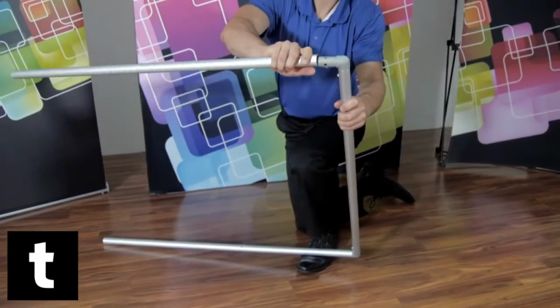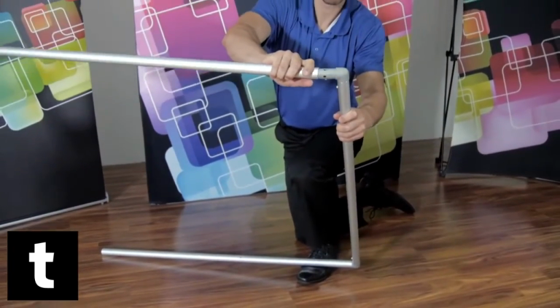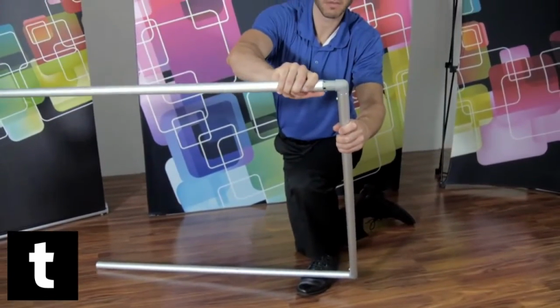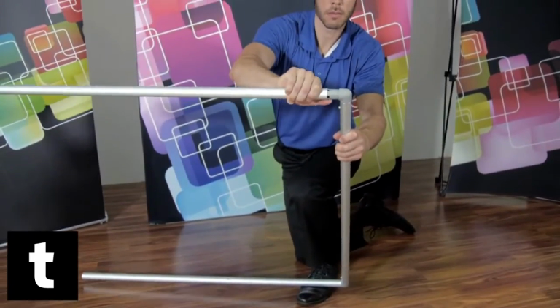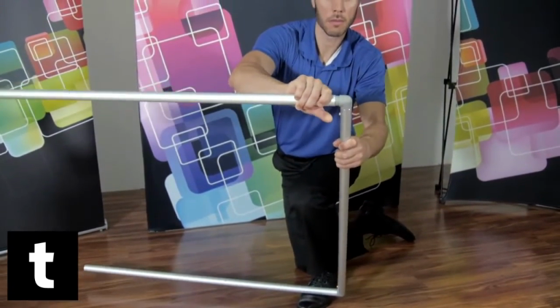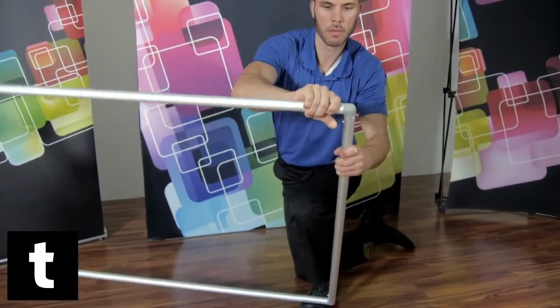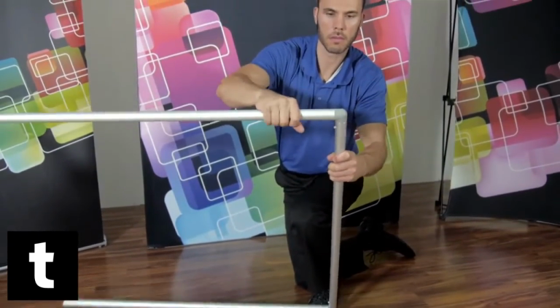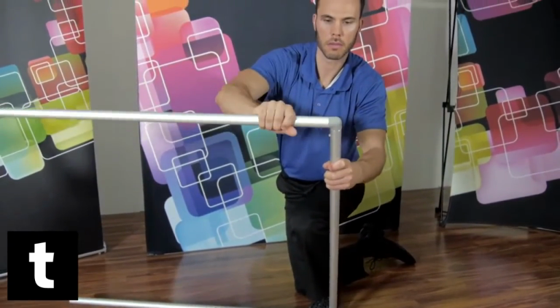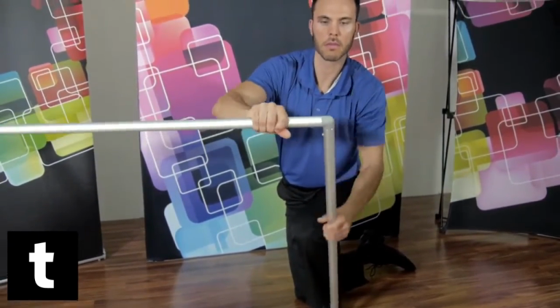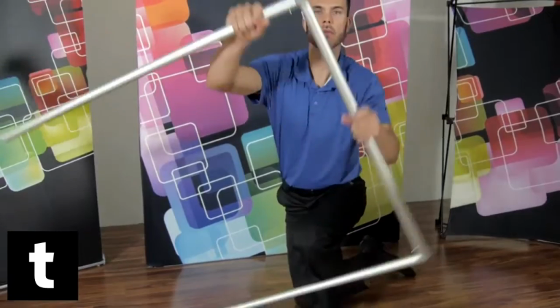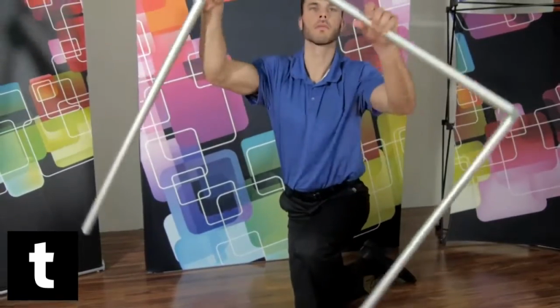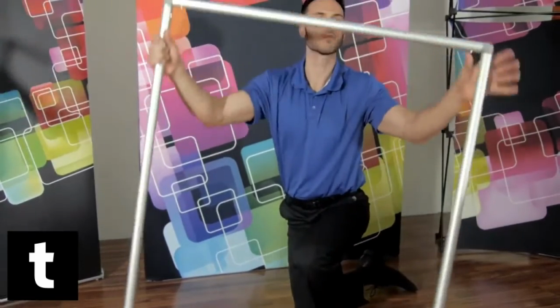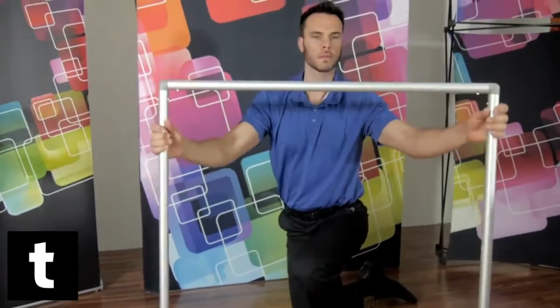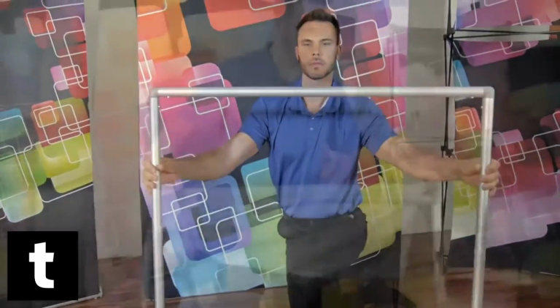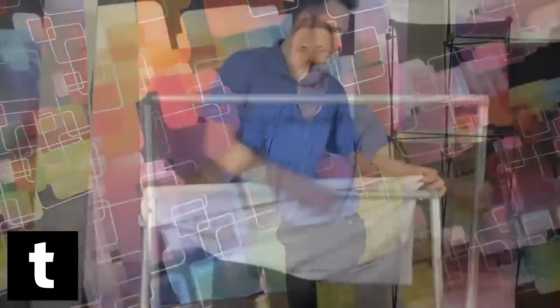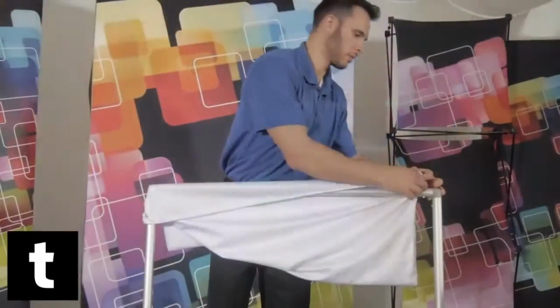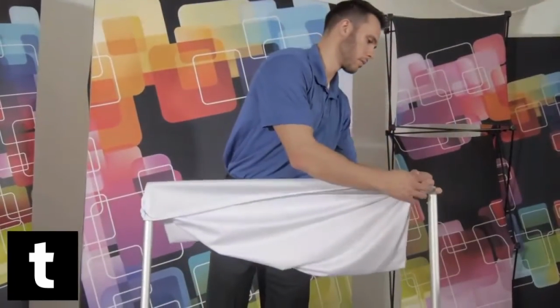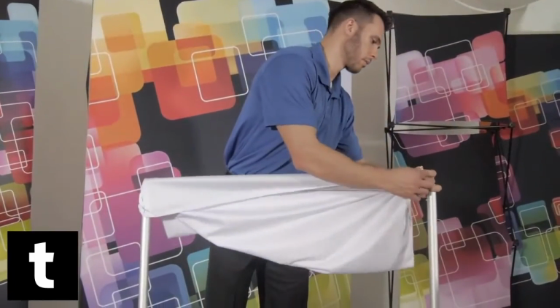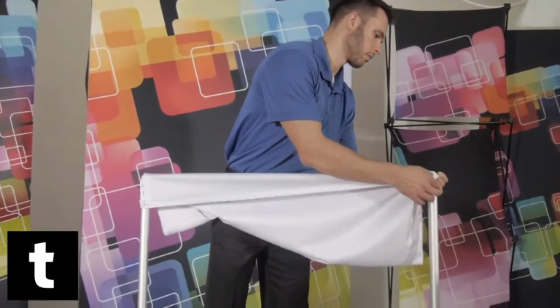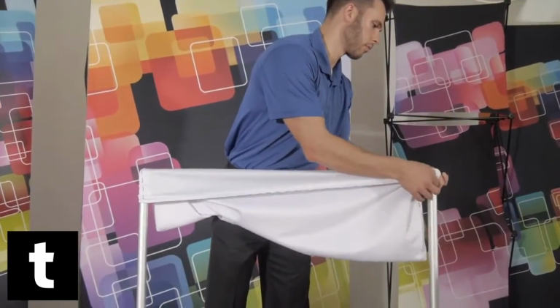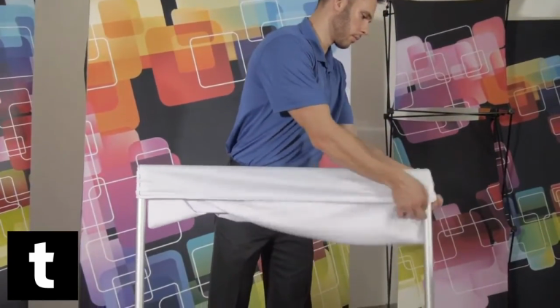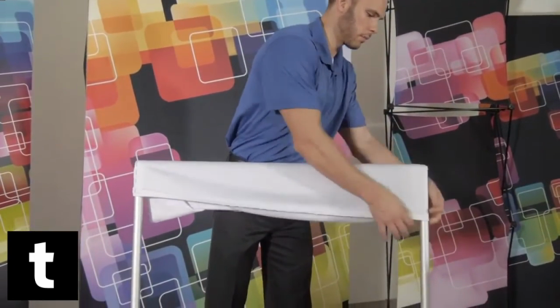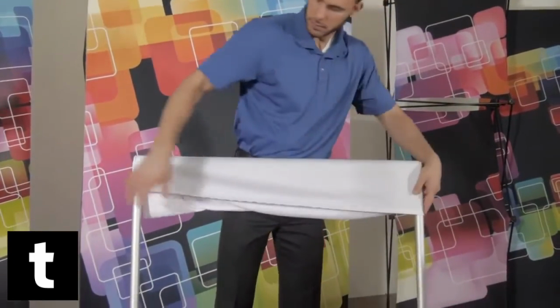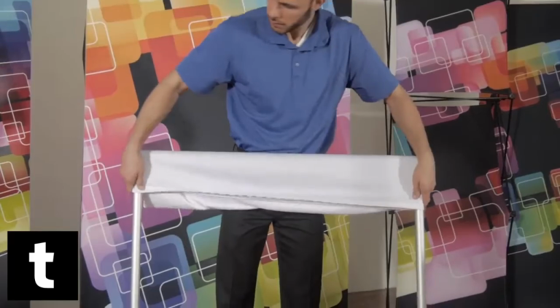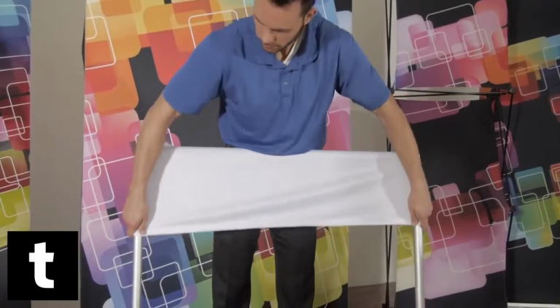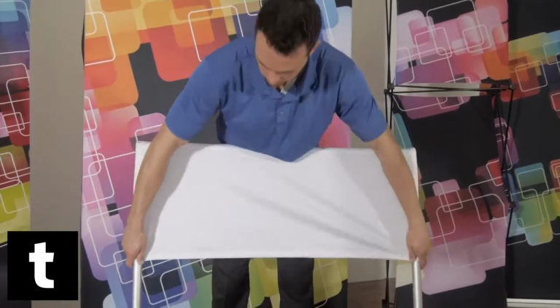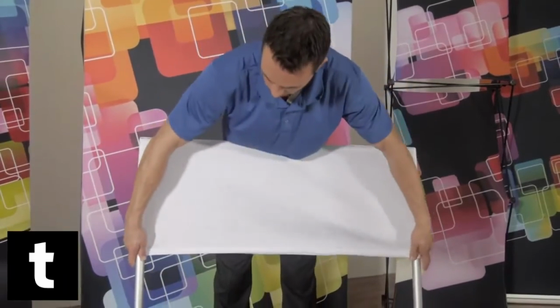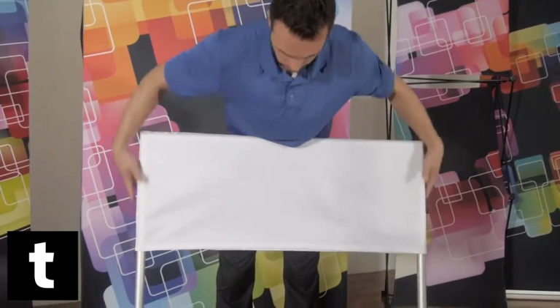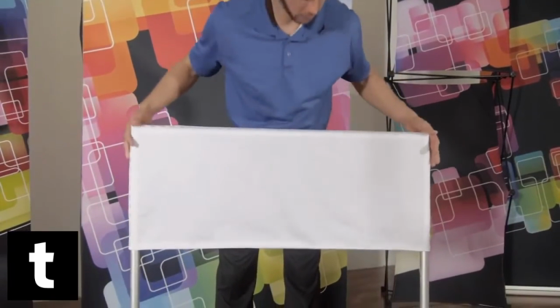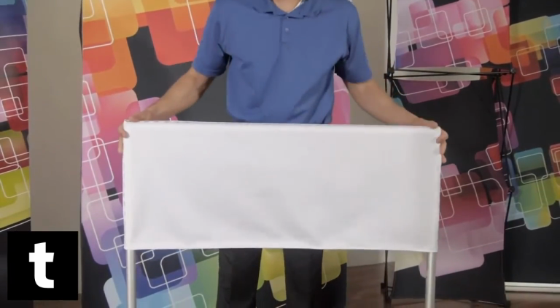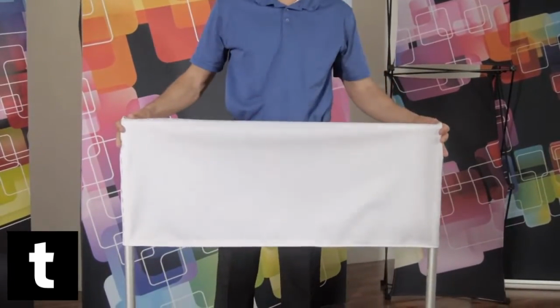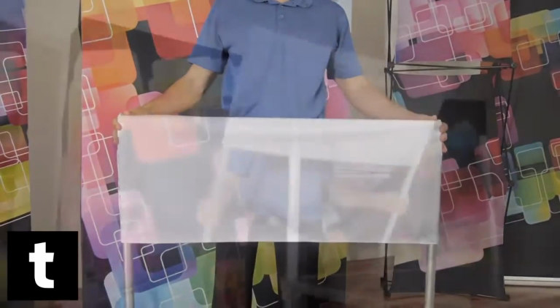Assemble the top half of your banner's frame by fitting each component together as shown and lock into place. Apply the fabric pillowcase graphic over the frame and attach to your pop-up bar to finish.